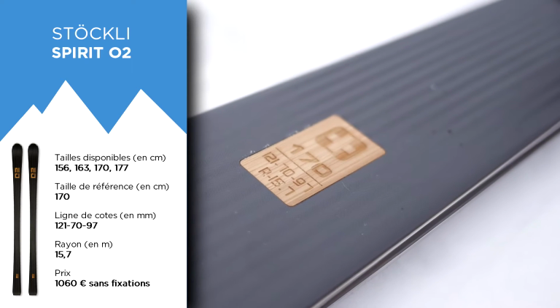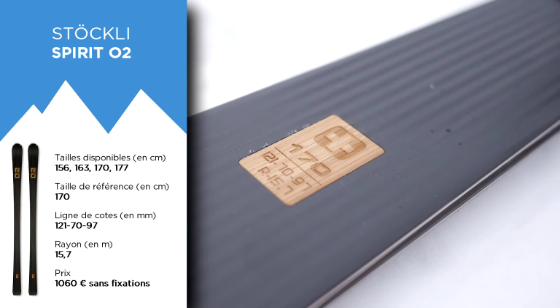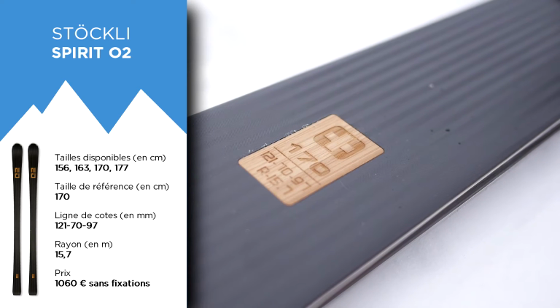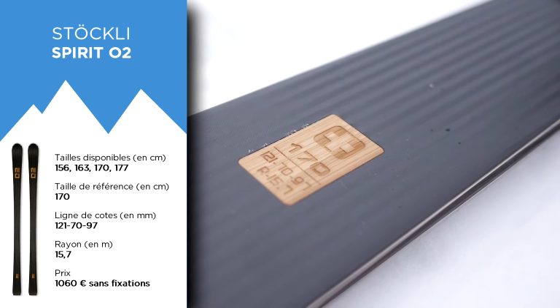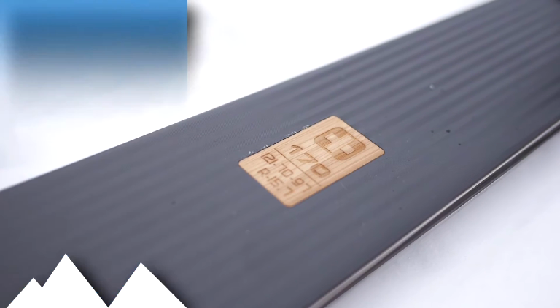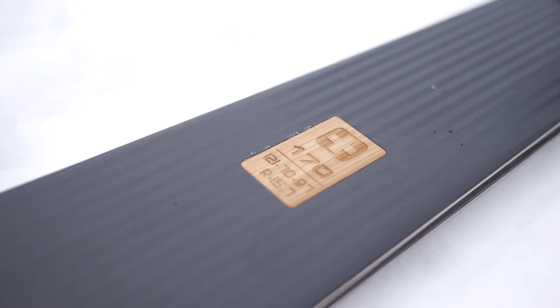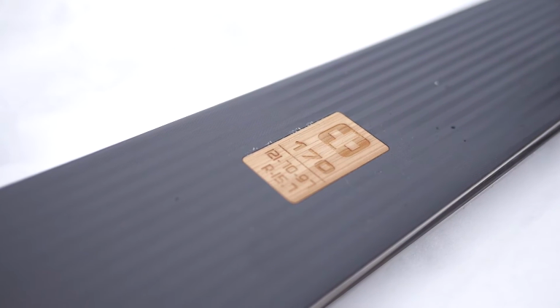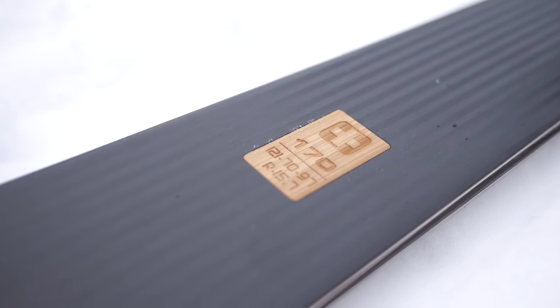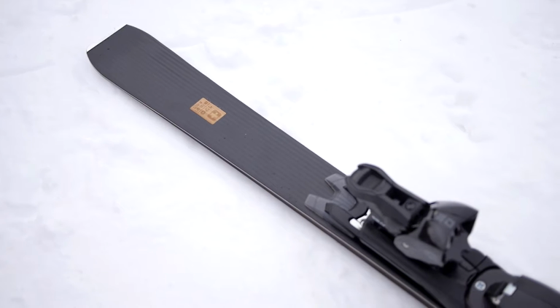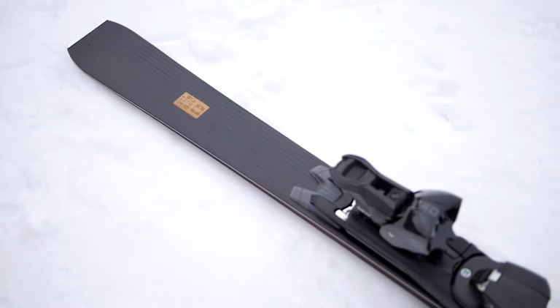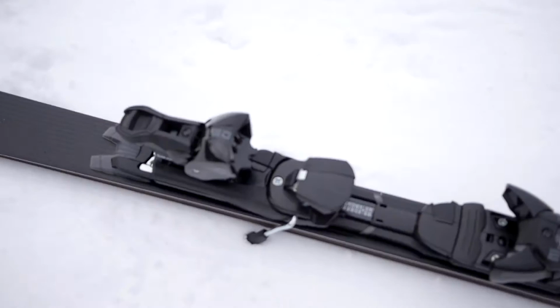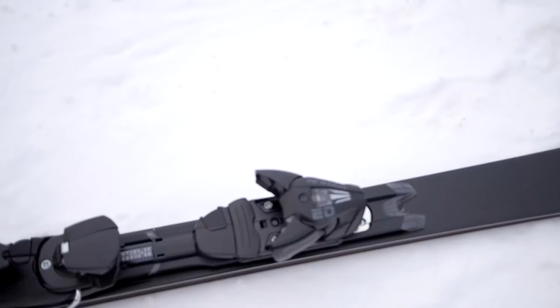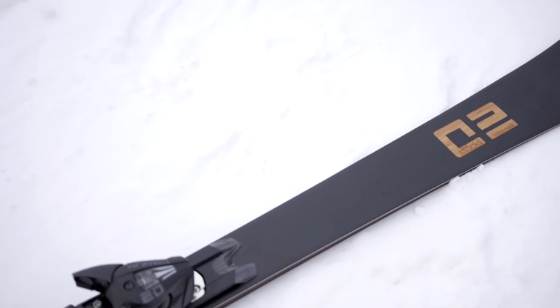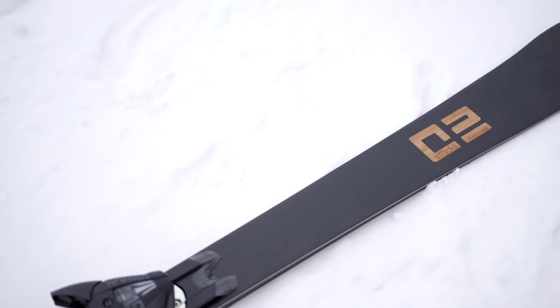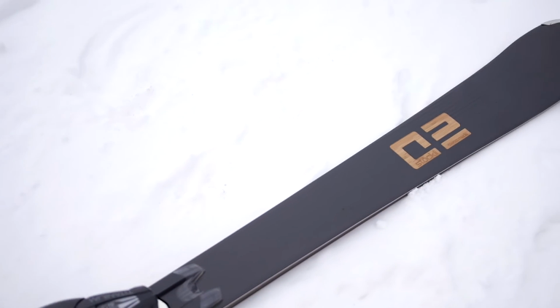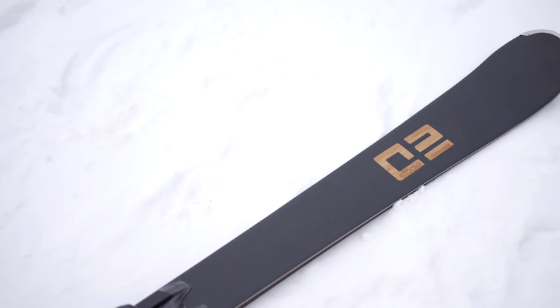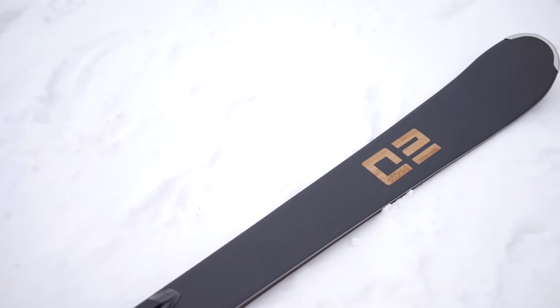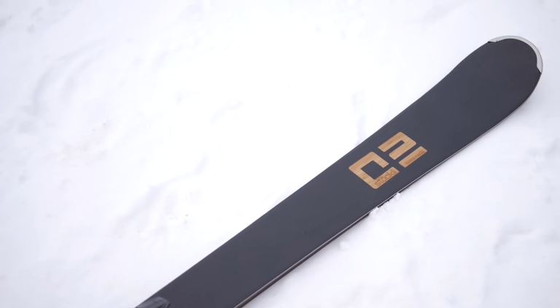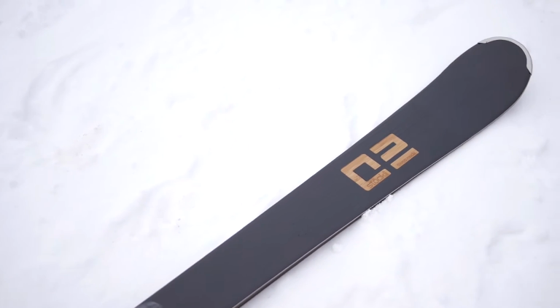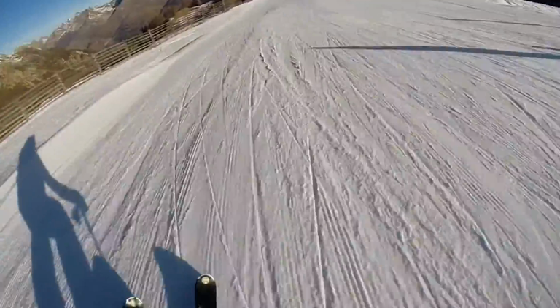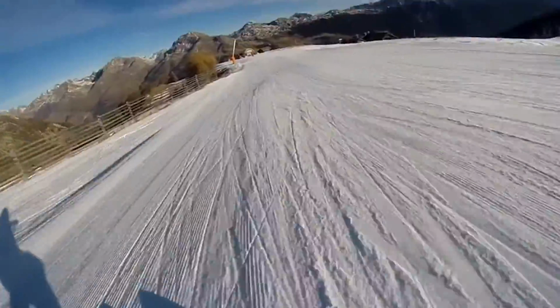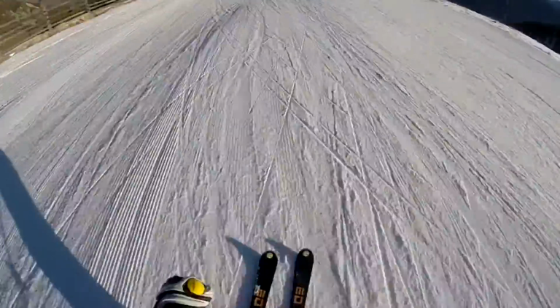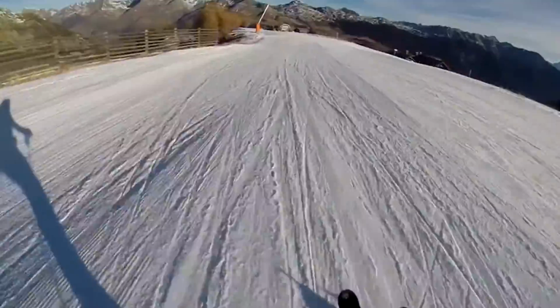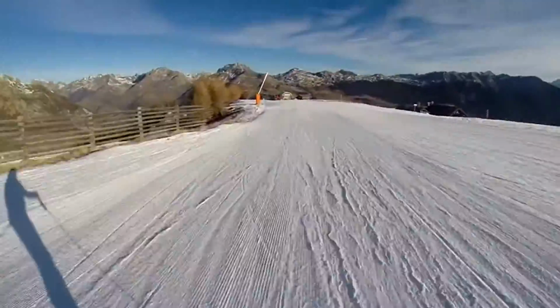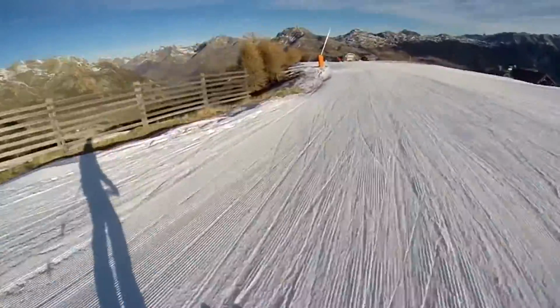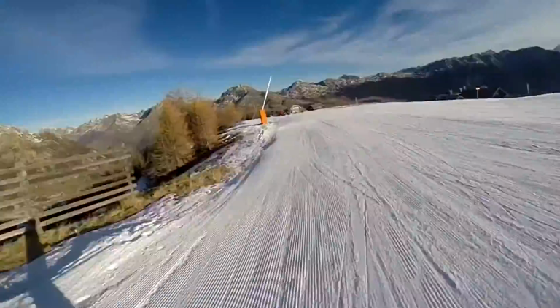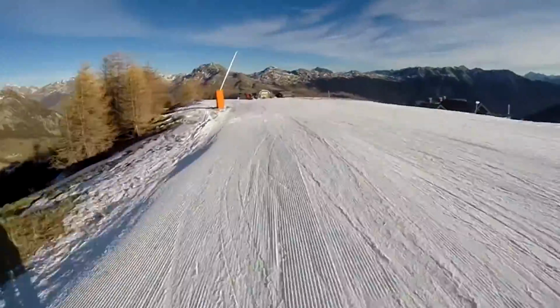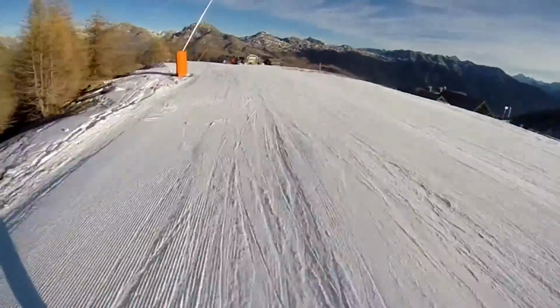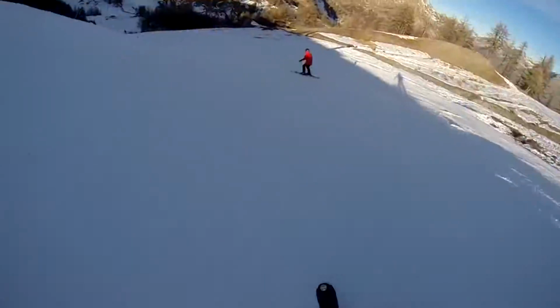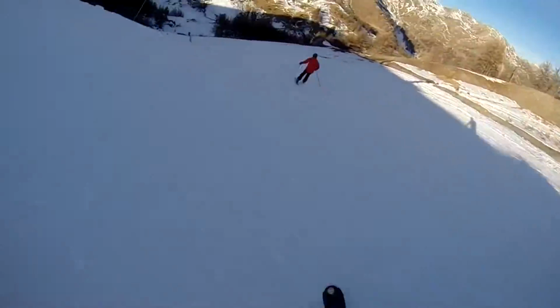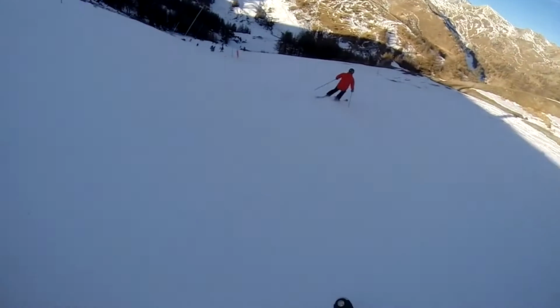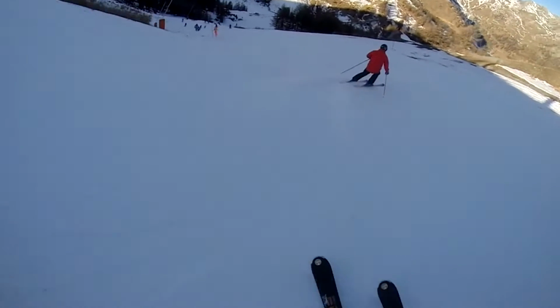It's a ski in the right direction — very solid, classic. It's a ski to cut the curves, but also very light. Very light and very light in sensation, which makes you feel very quickly at home on this ski with very few constraints.